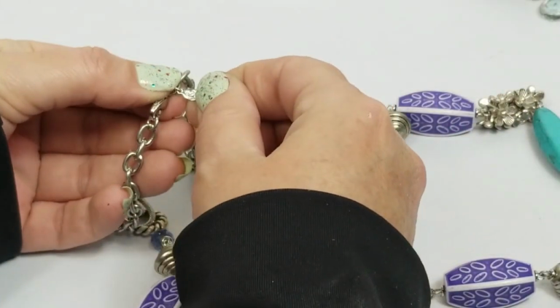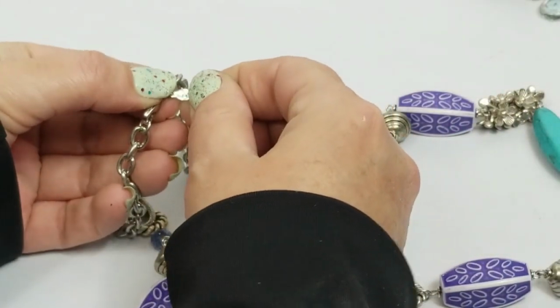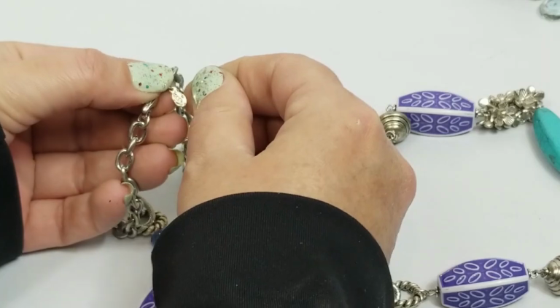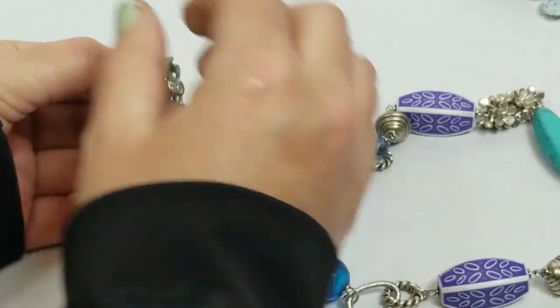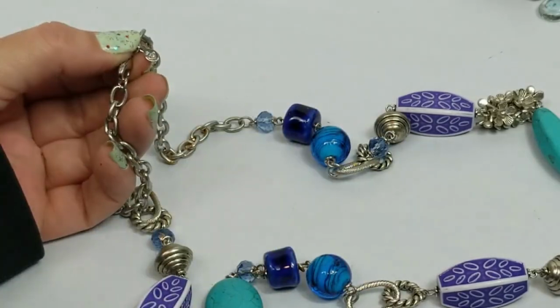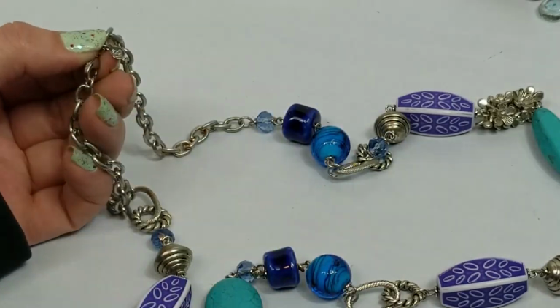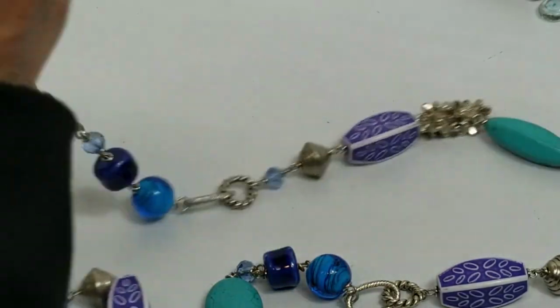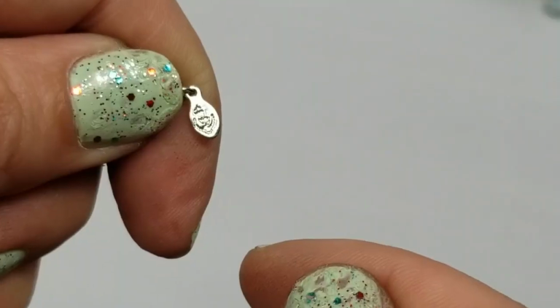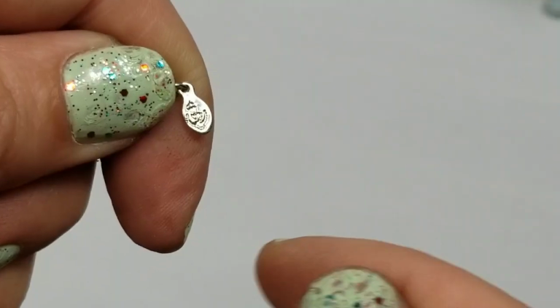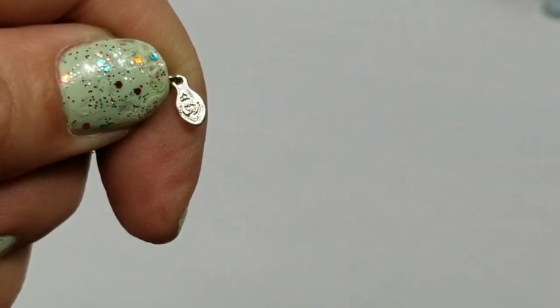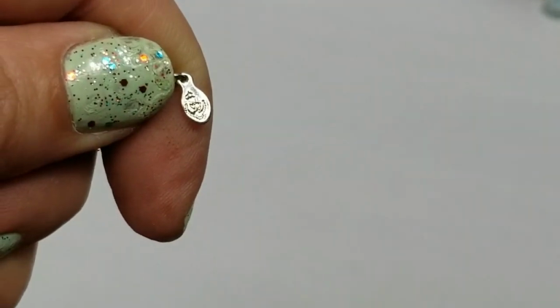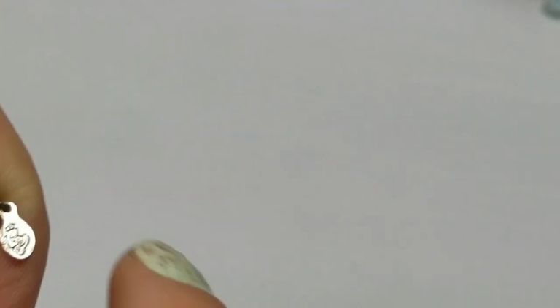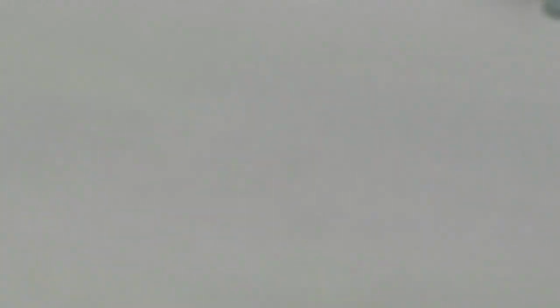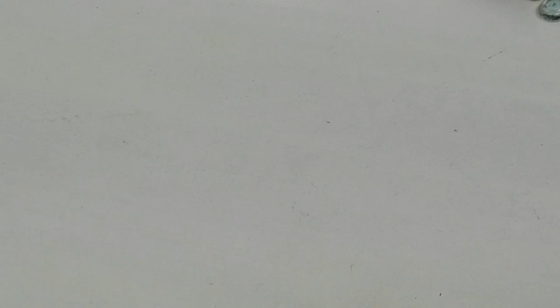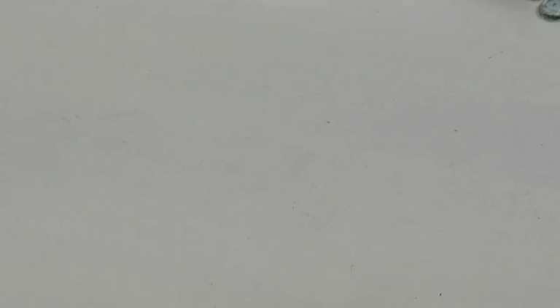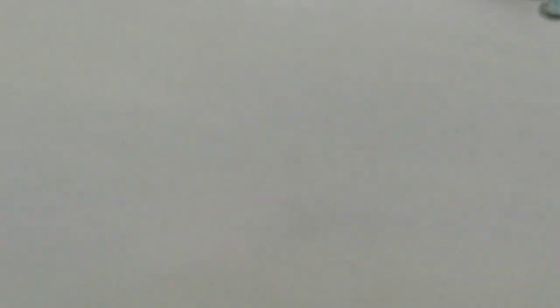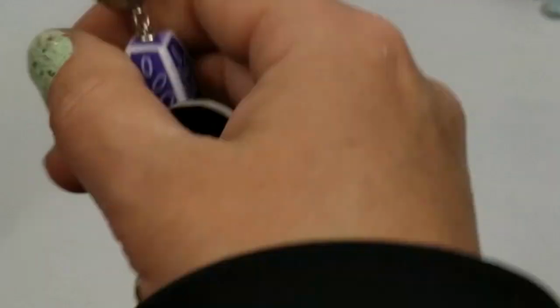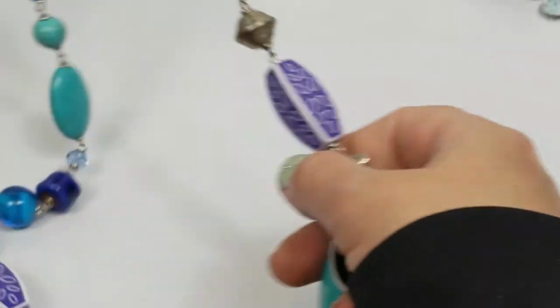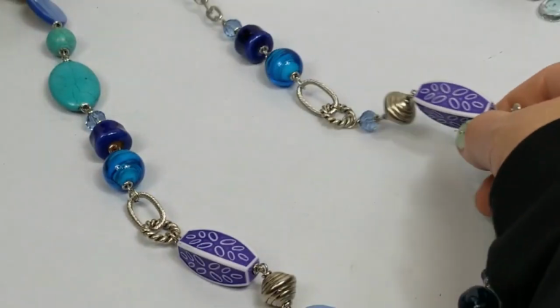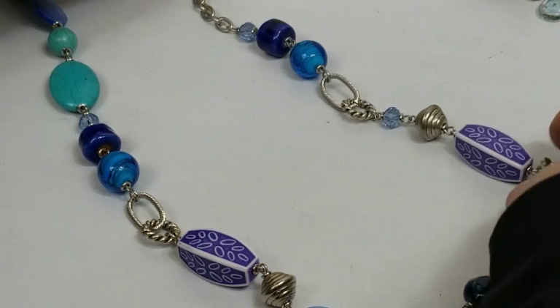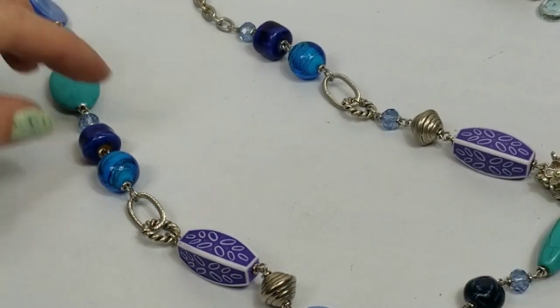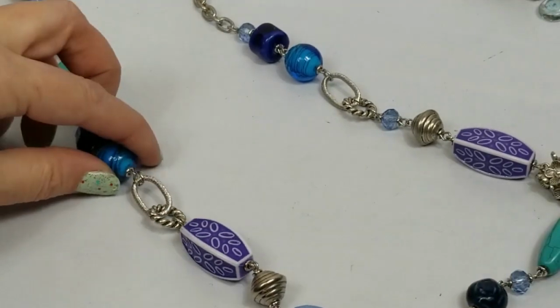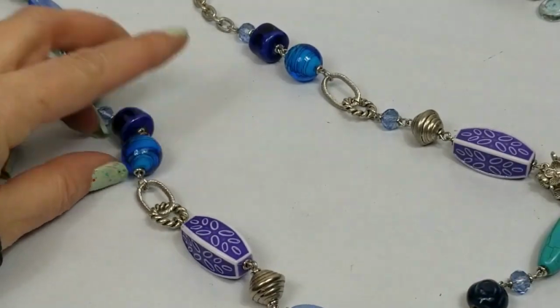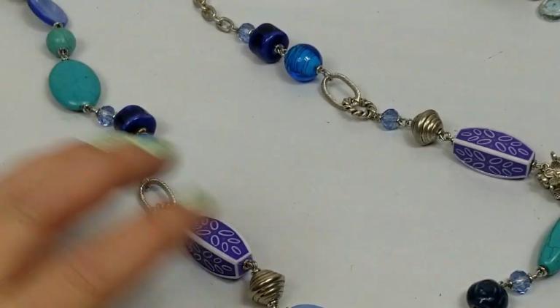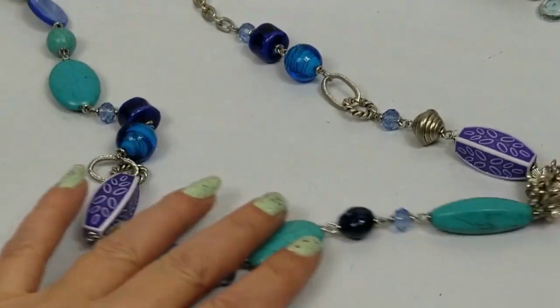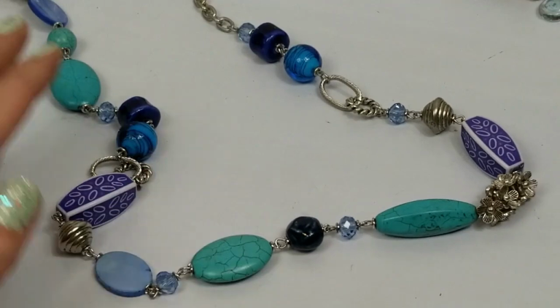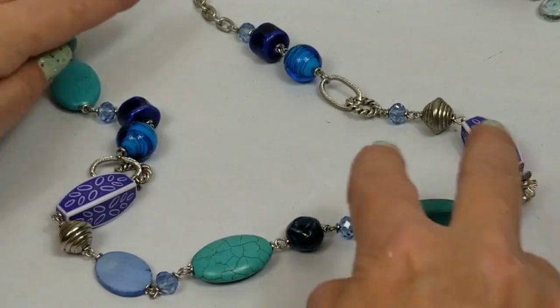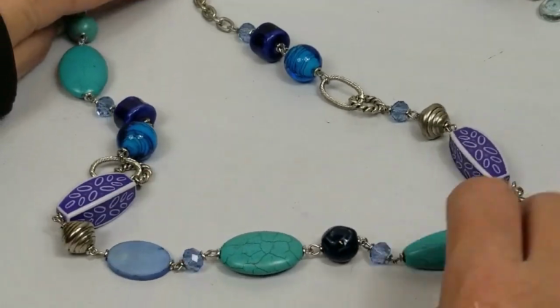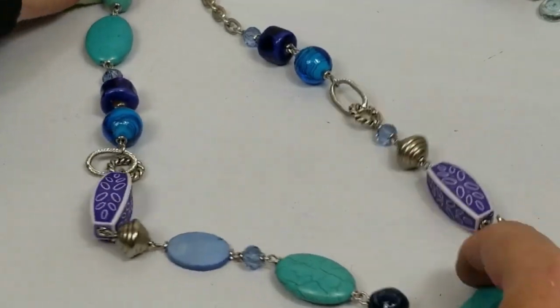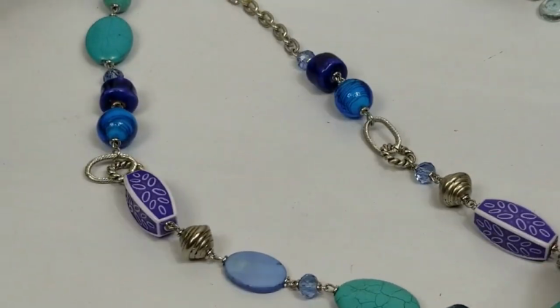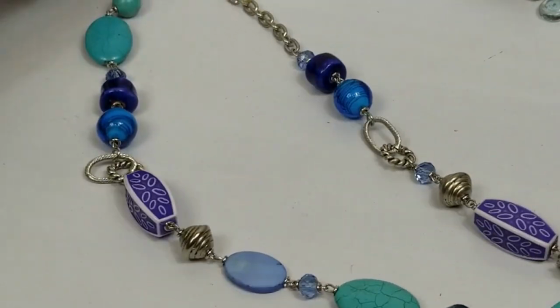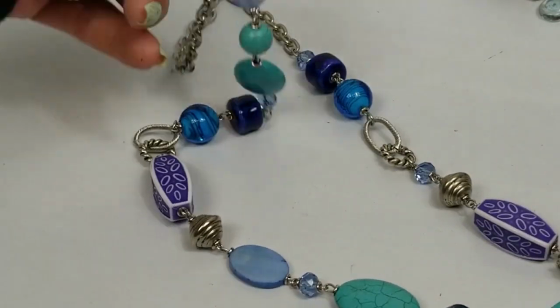There's a mark on this - I don't know what that is. Glass beads - very pretty - so I will be listing that.